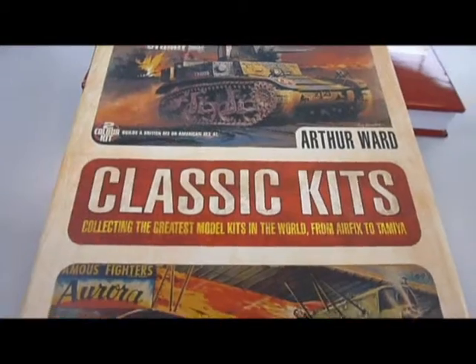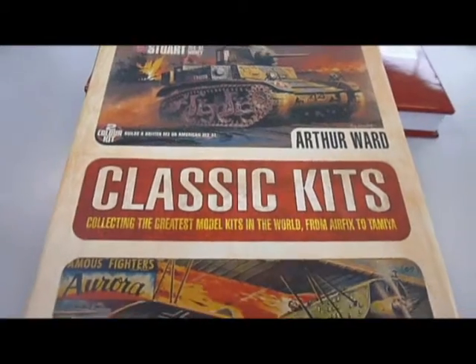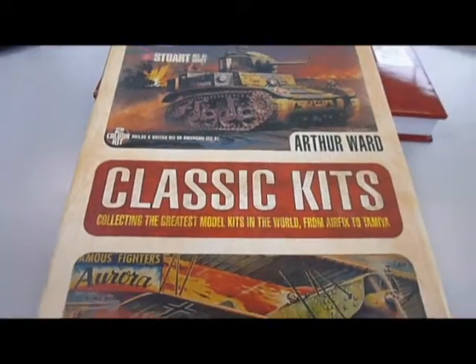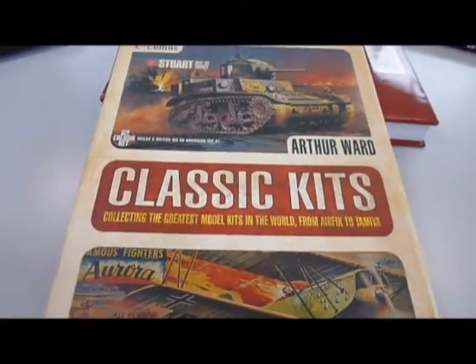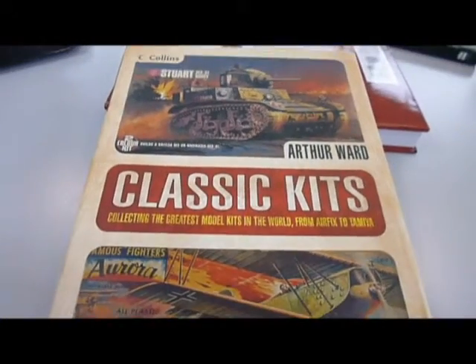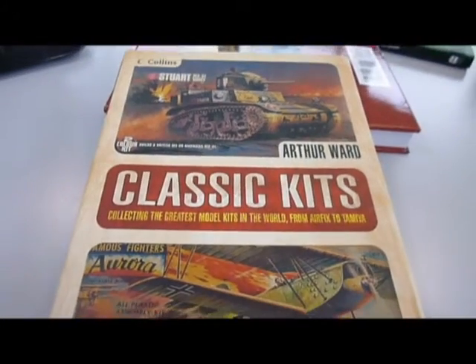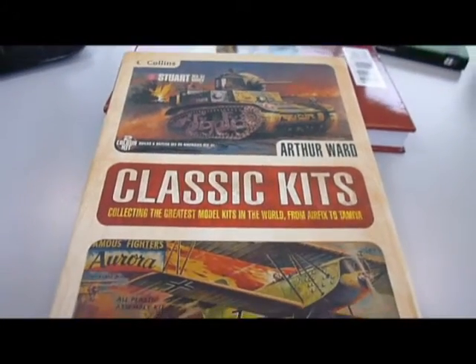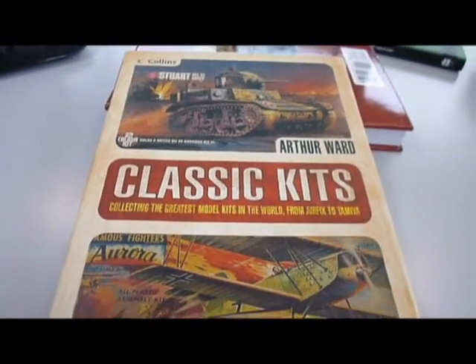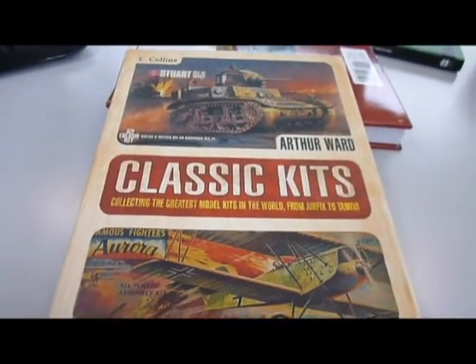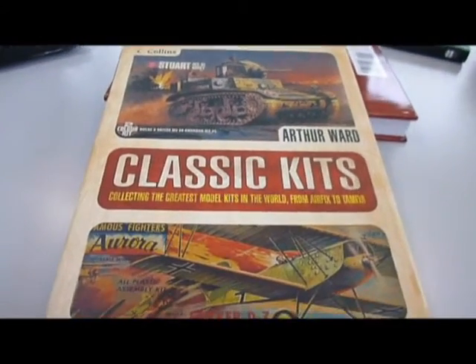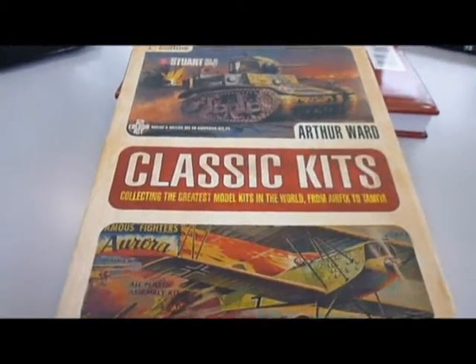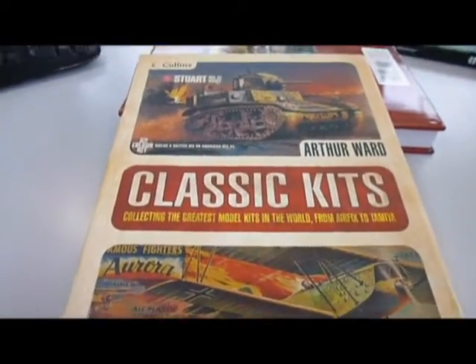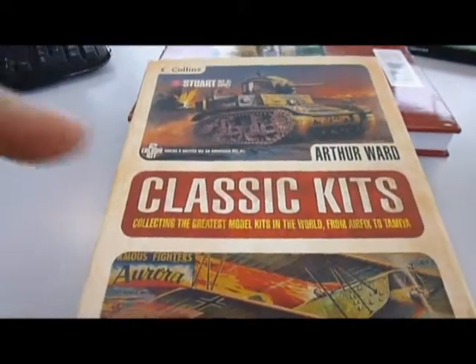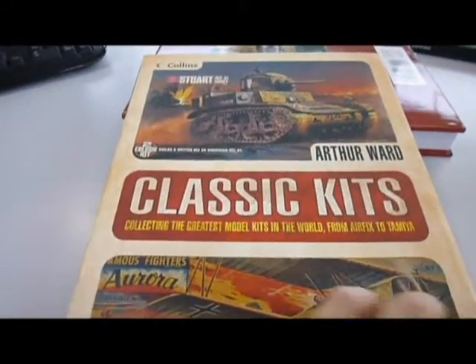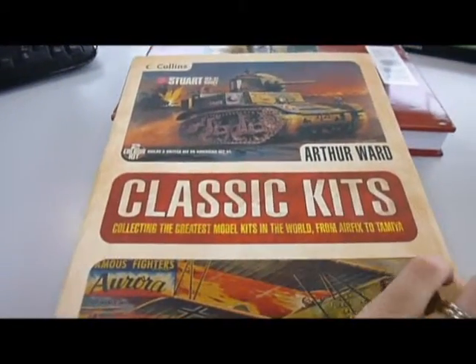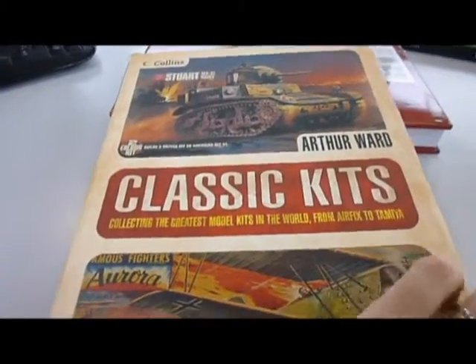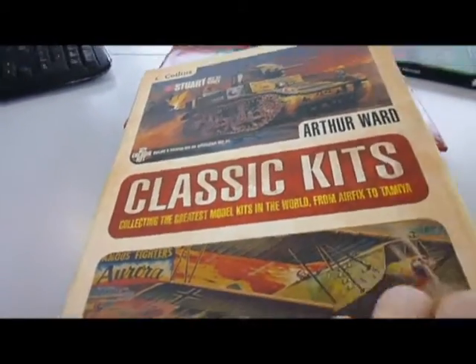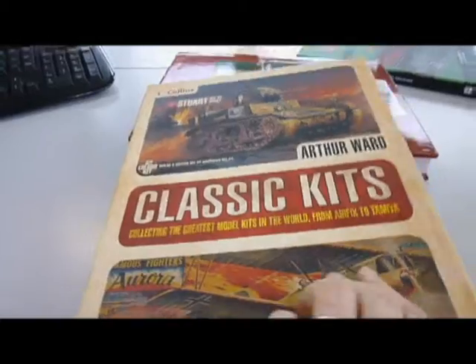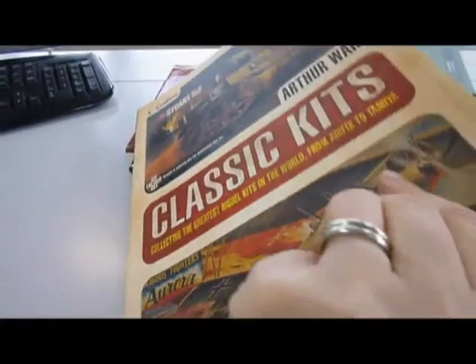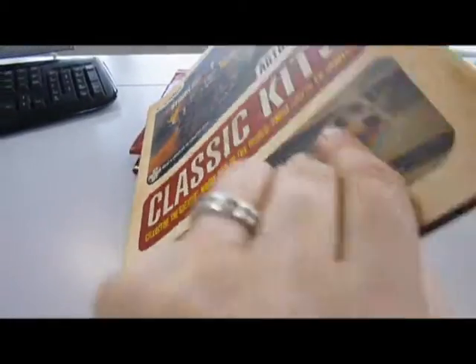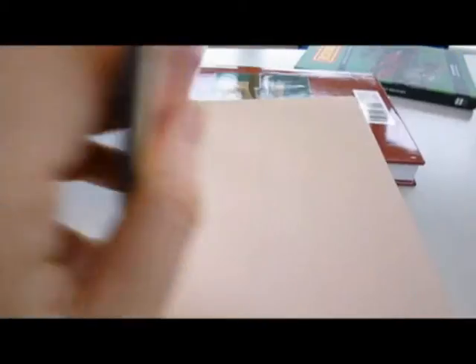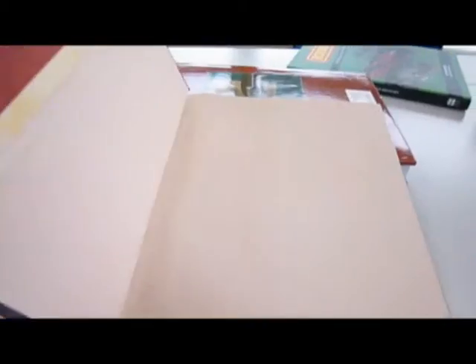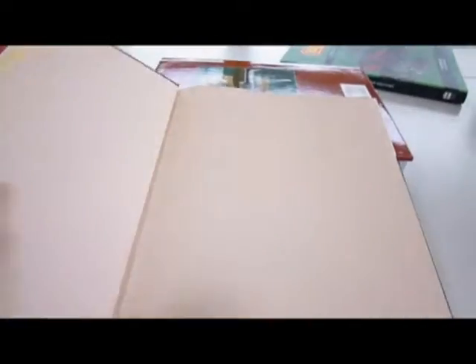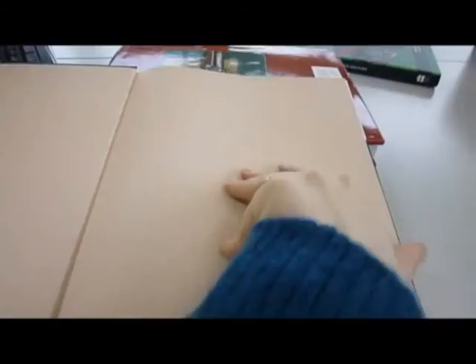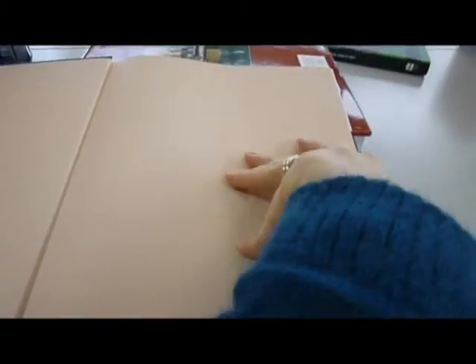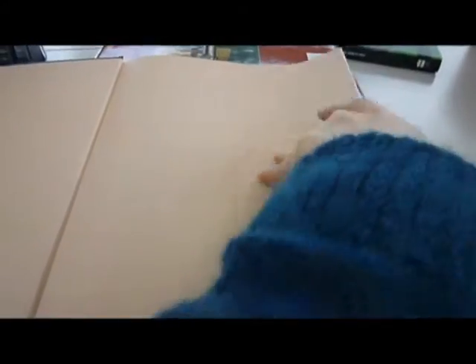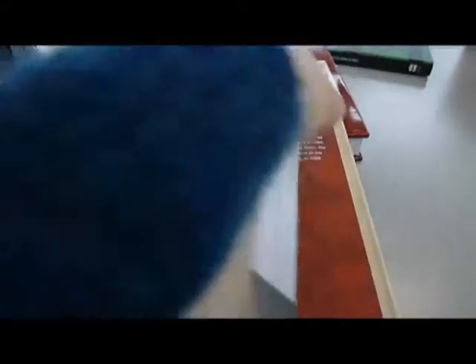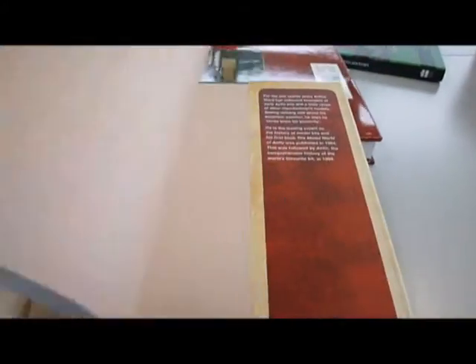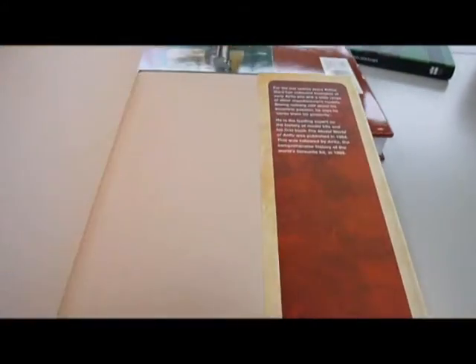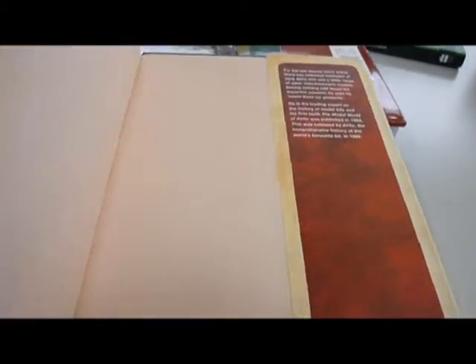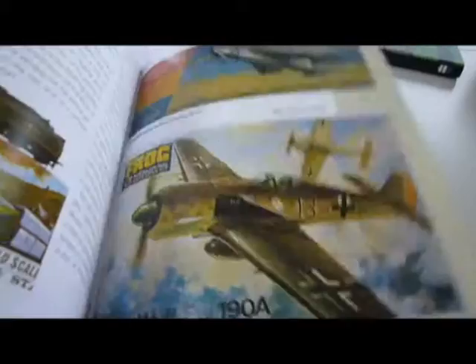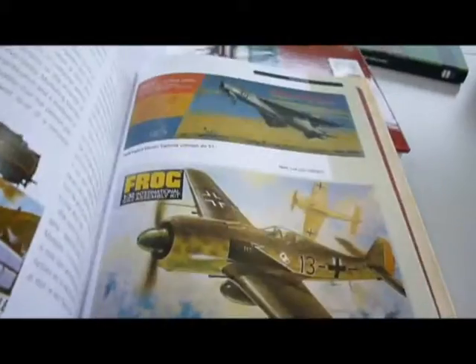Pocket money was spent on a Spitfire model after school and assembled before tea time, and probably destroyed in an imaginary fierce battle by bedtime.